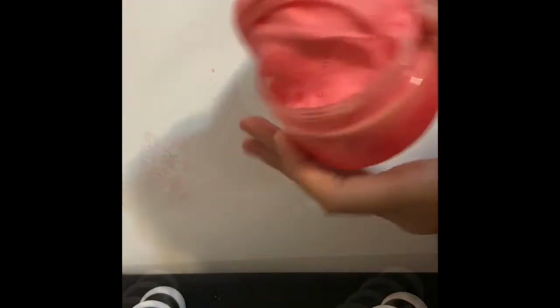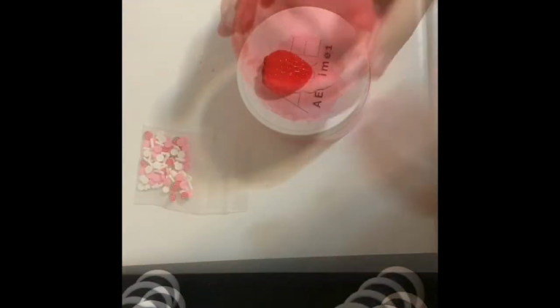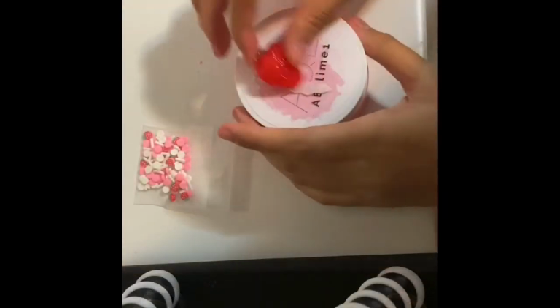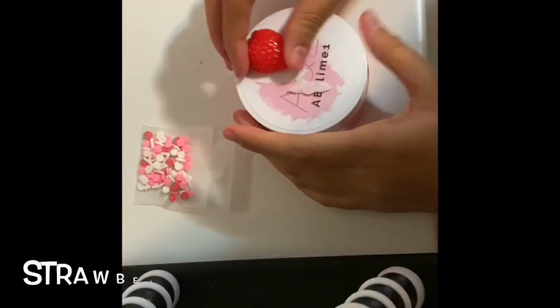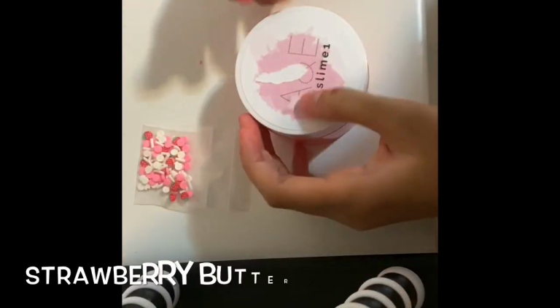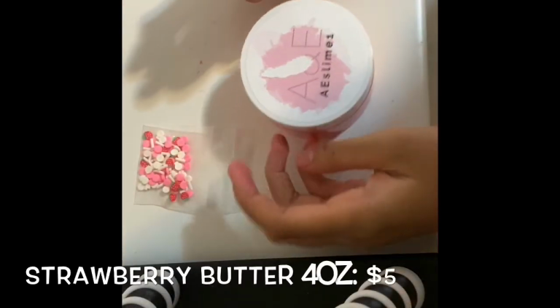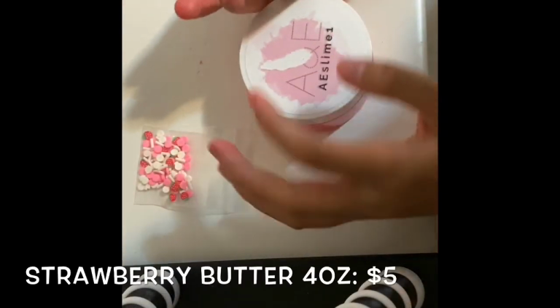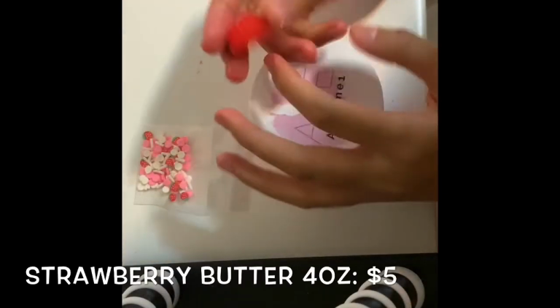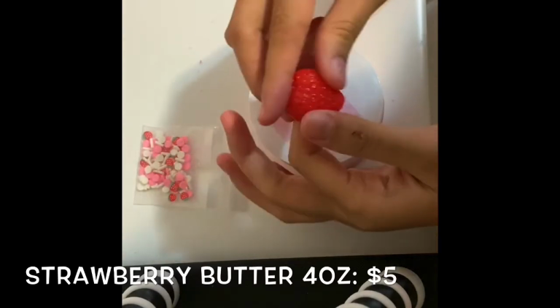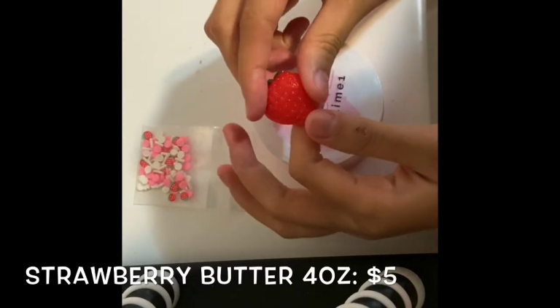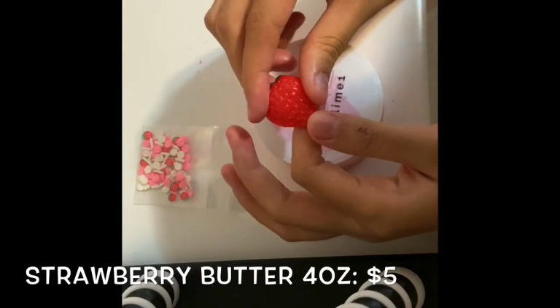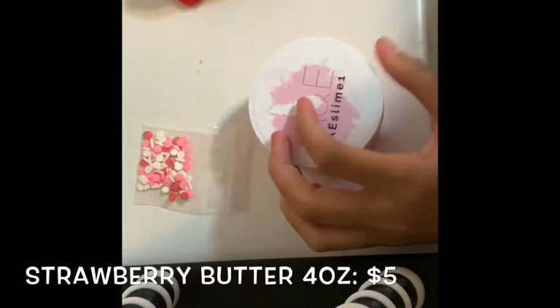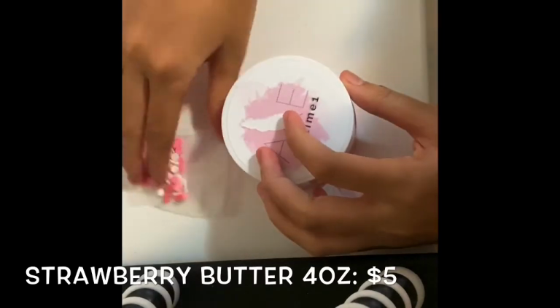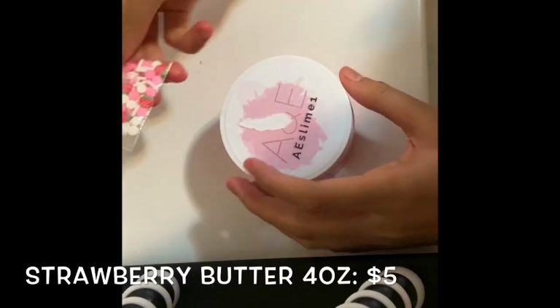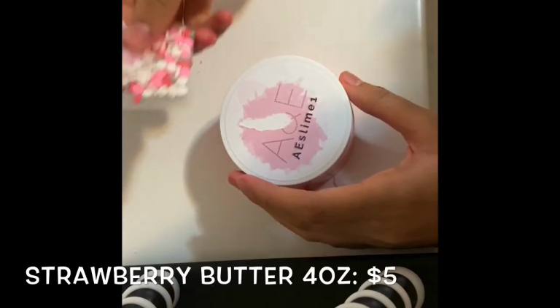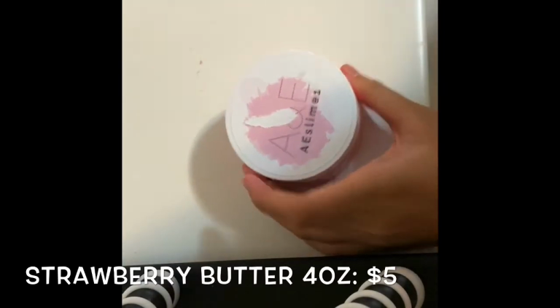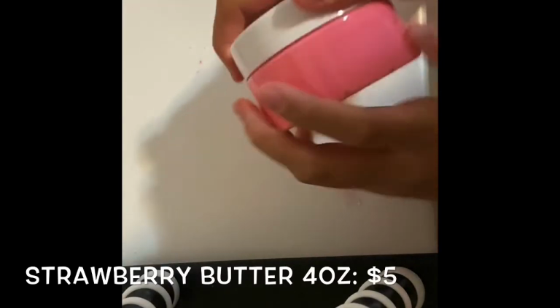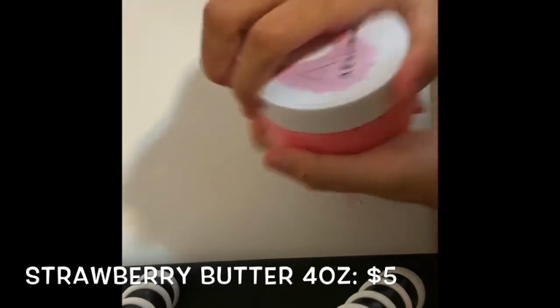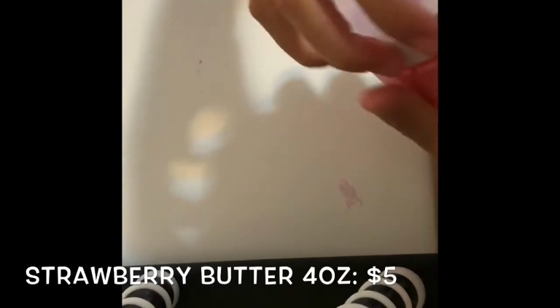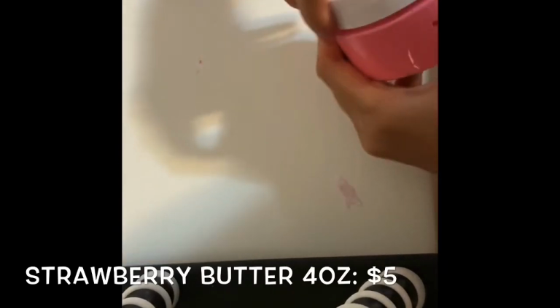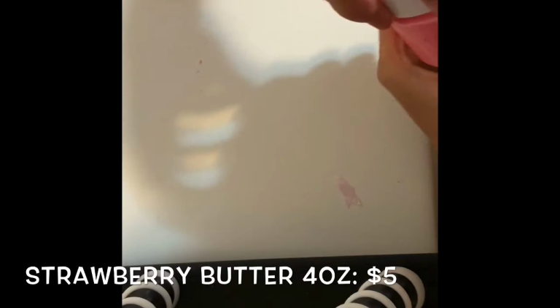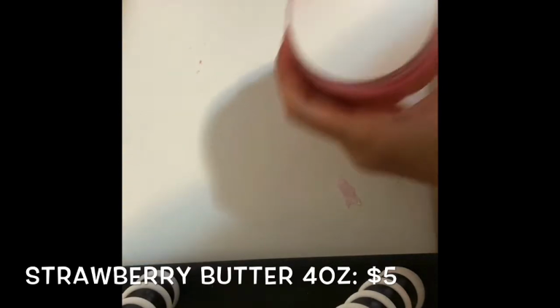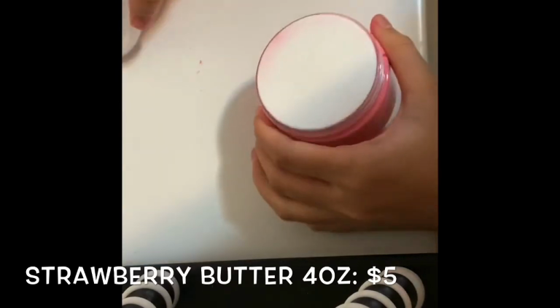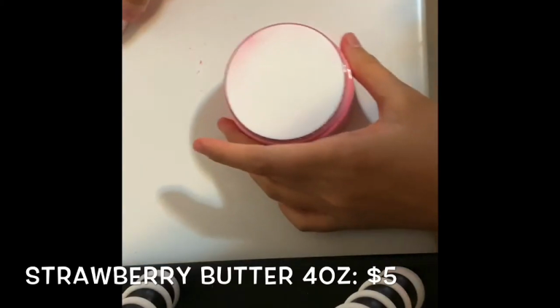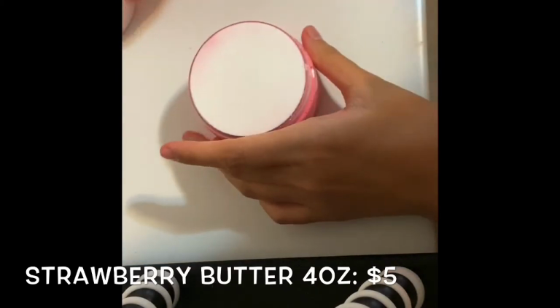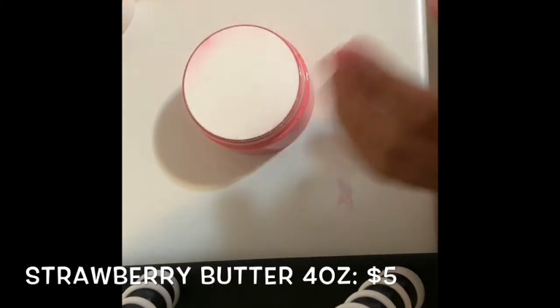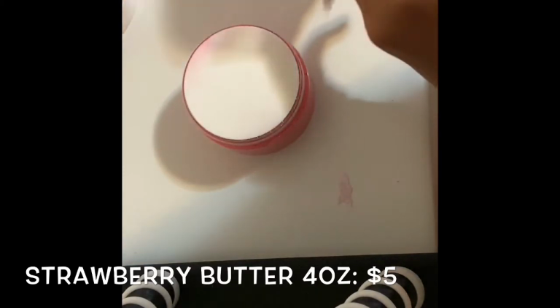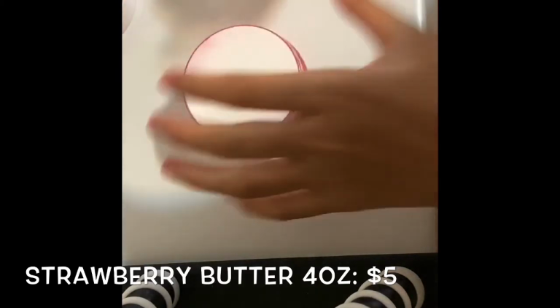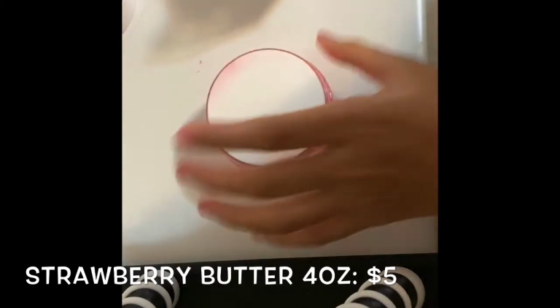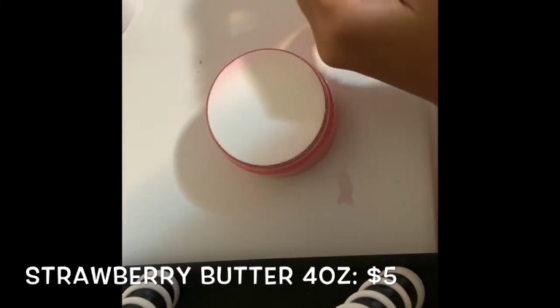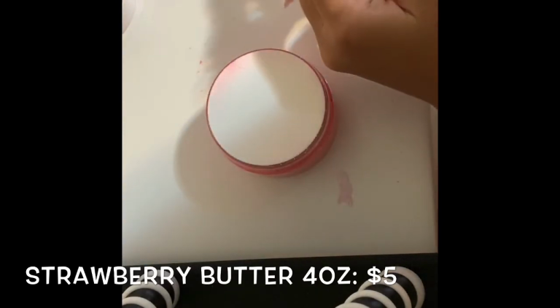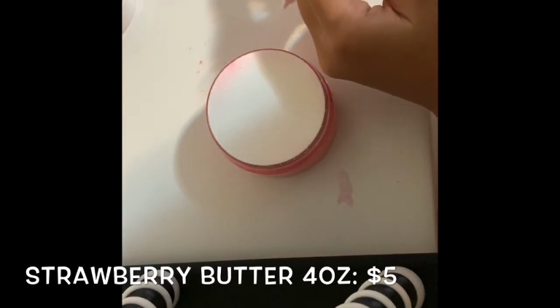The next slime I ordered was a DIY clay slime called Strawberry Butter. All their slimes for 4 ounces were only $5, which is insane for a DIY clay slime — just wanted to mention that.